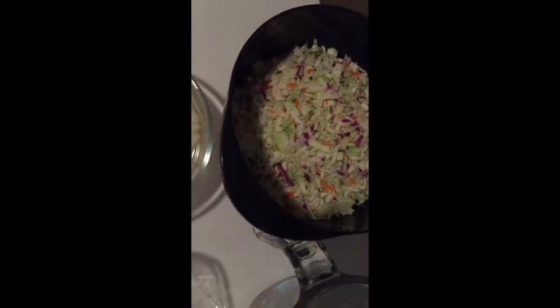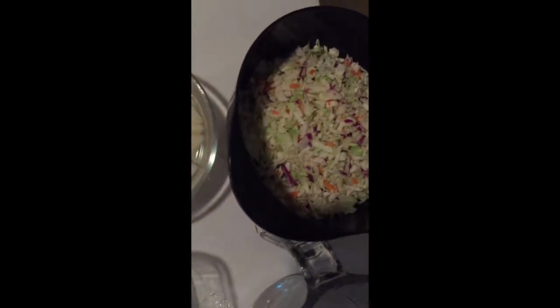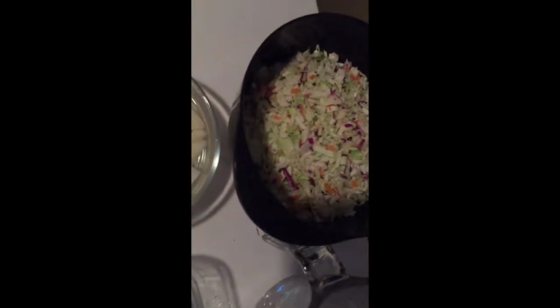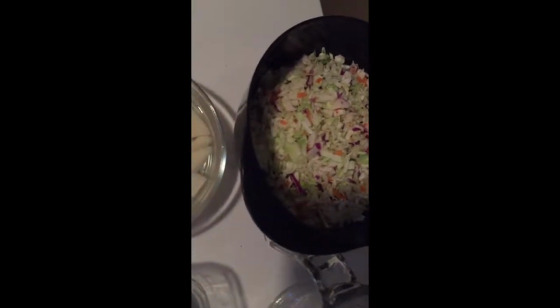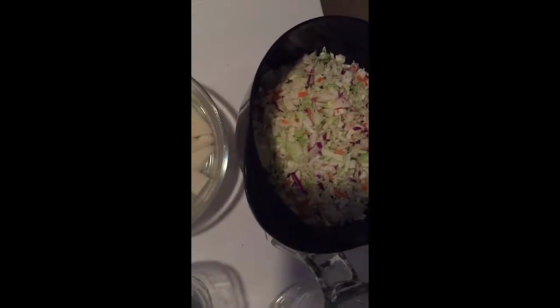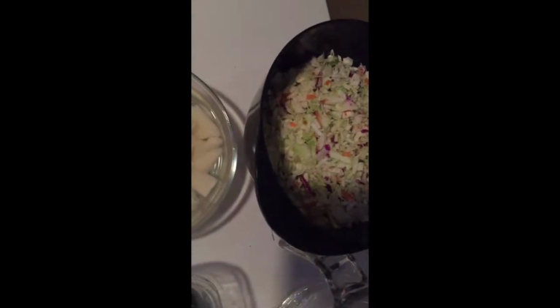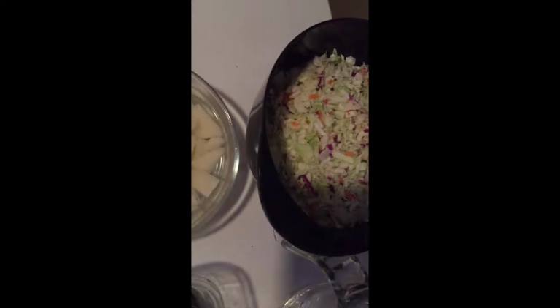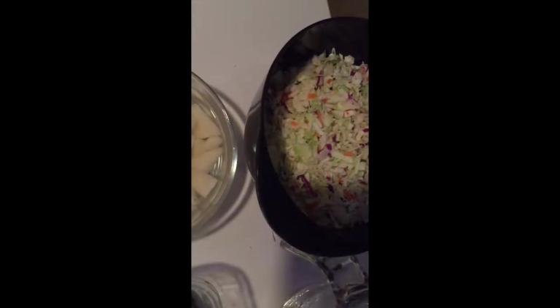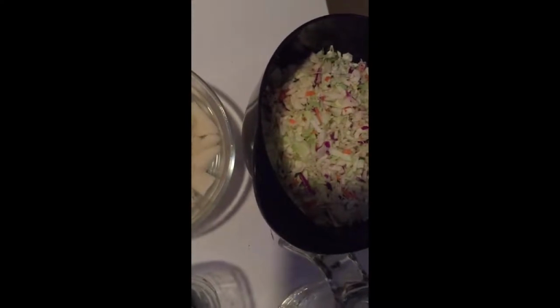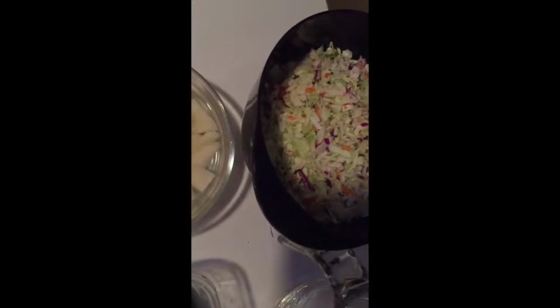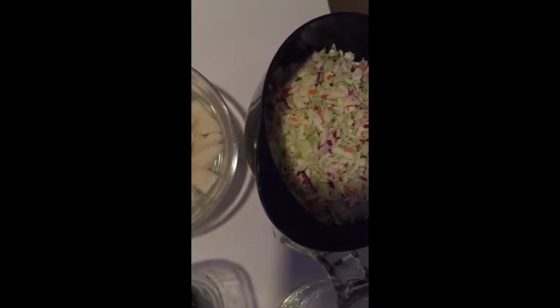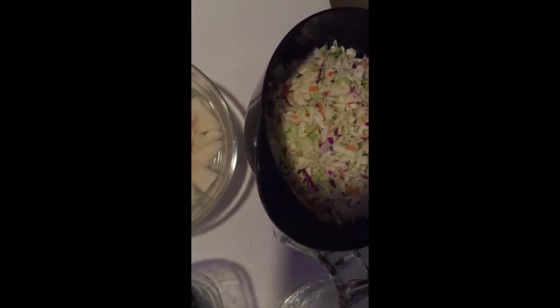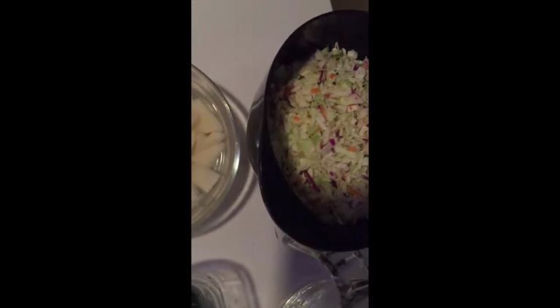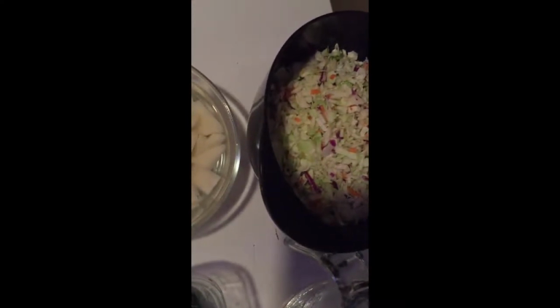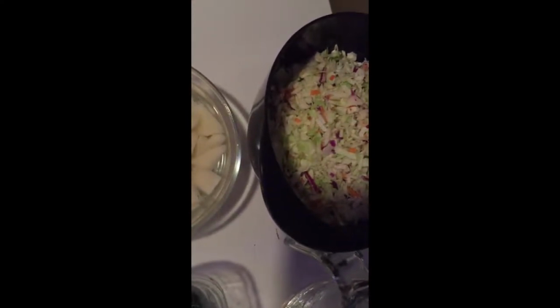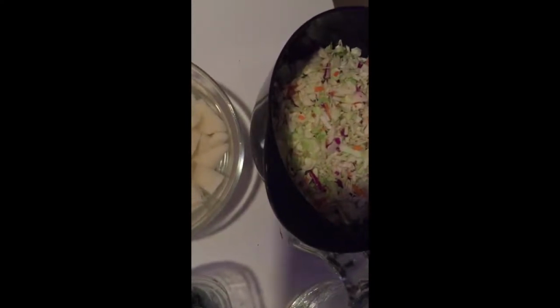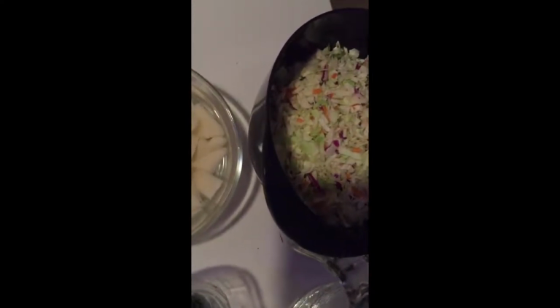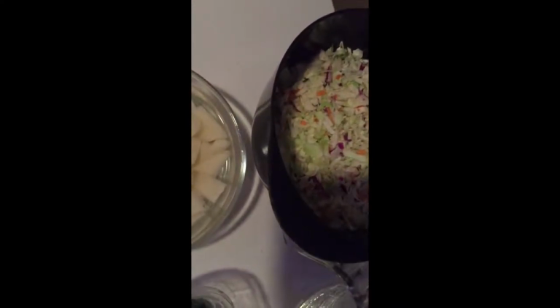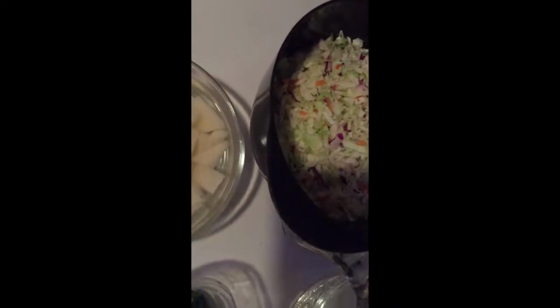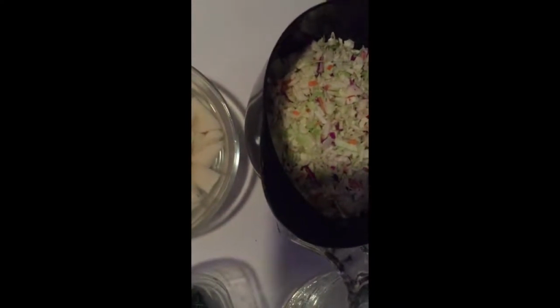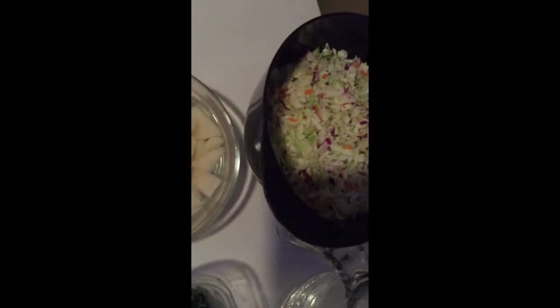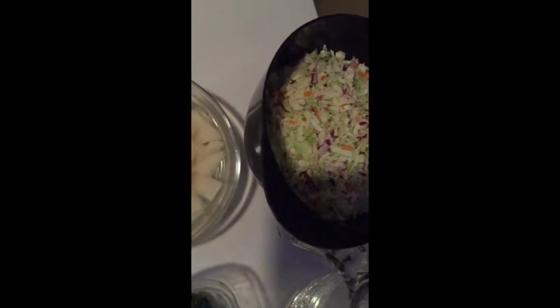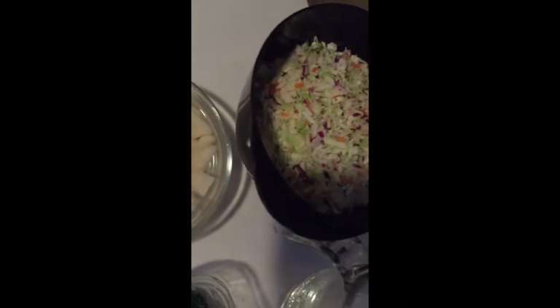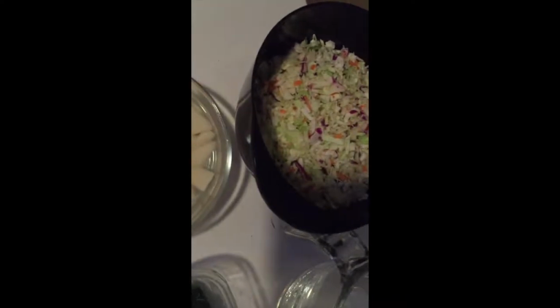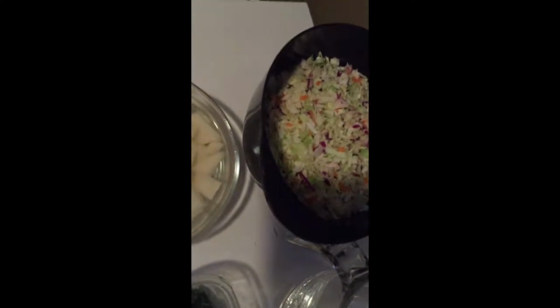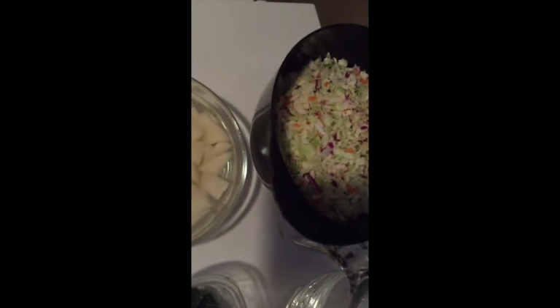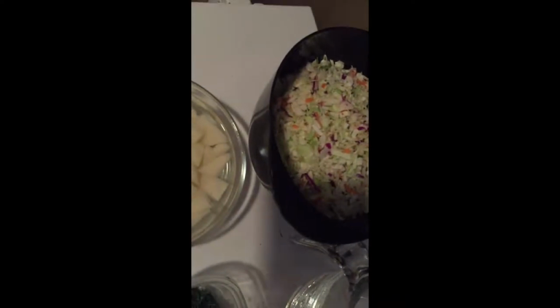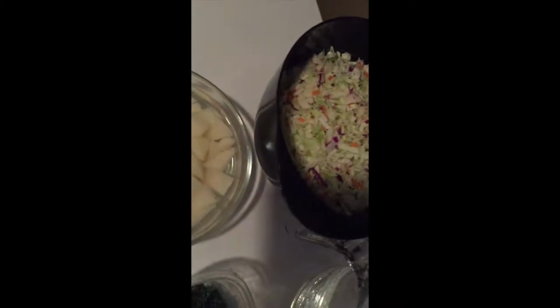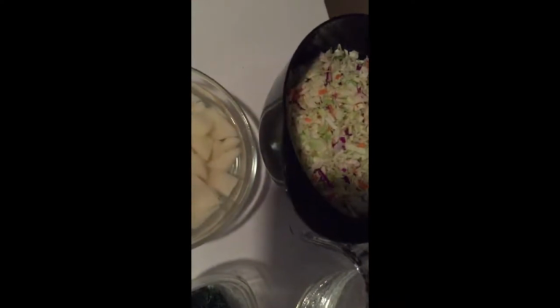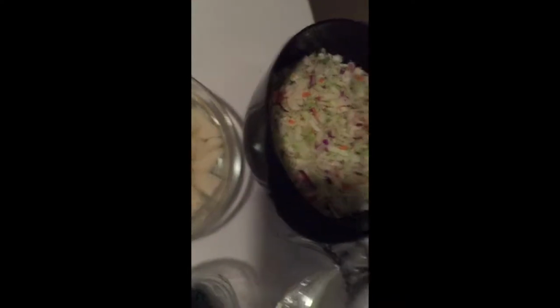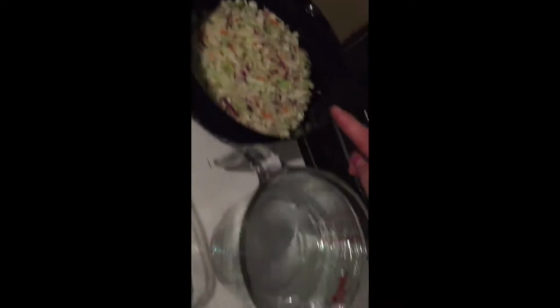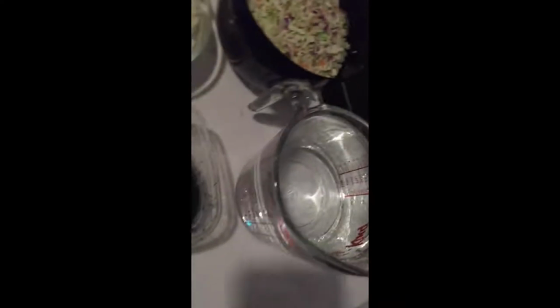Is that a small bag? Yeah, that's a smaller bag — there's the small bag and then there's the big bag. This is a small bag. Perfect.